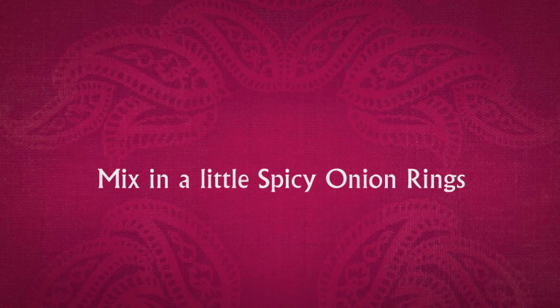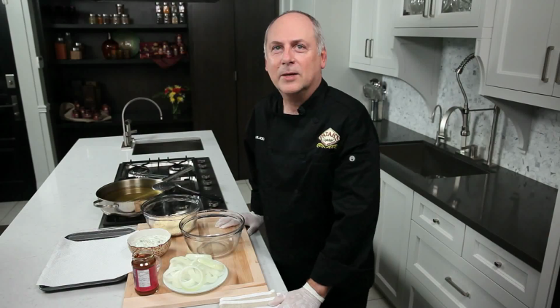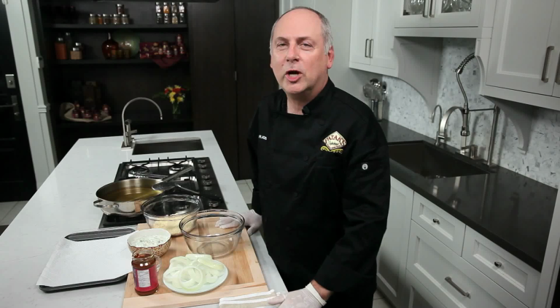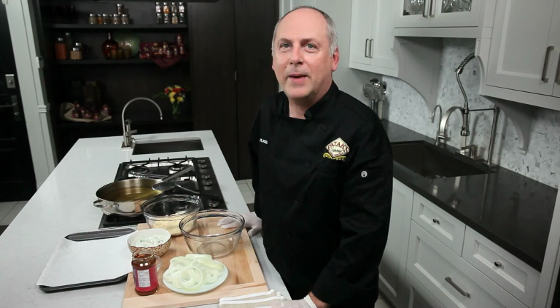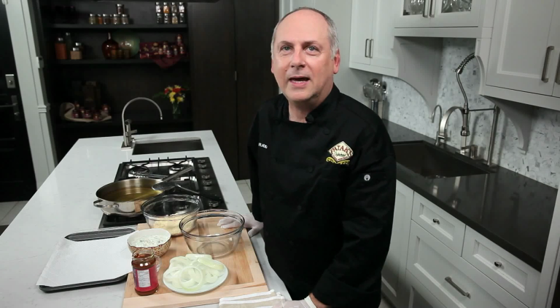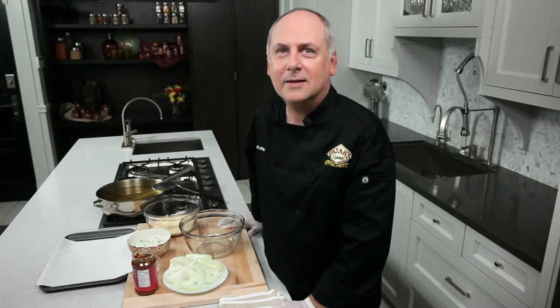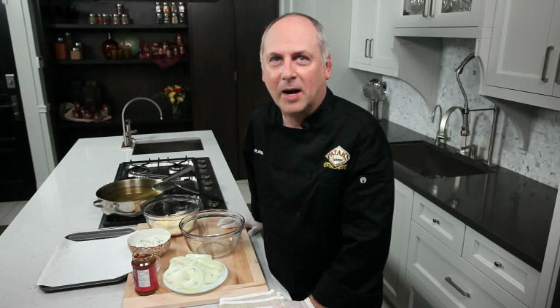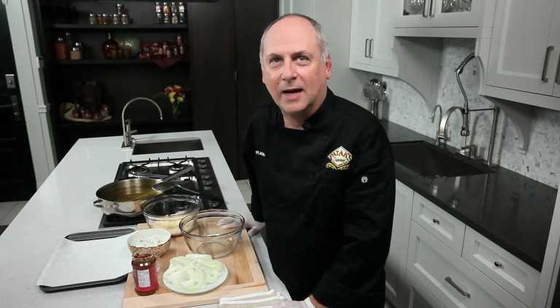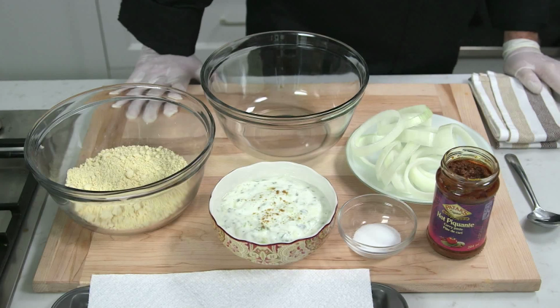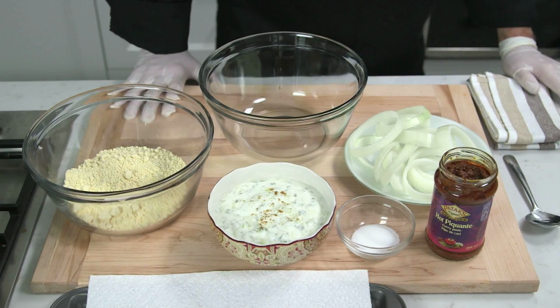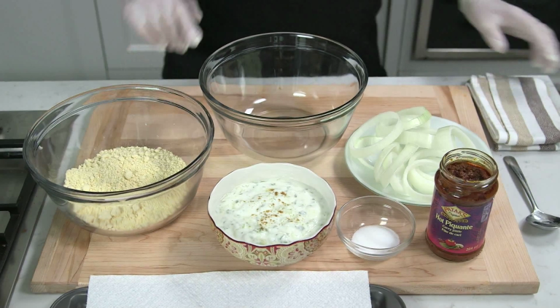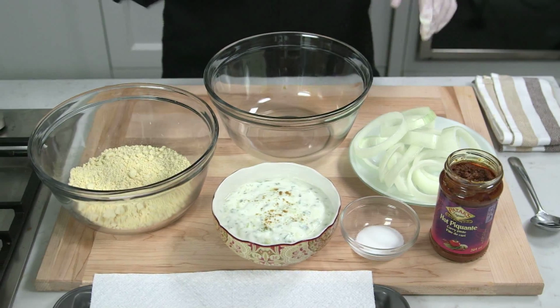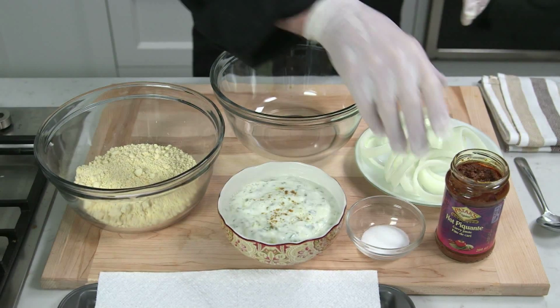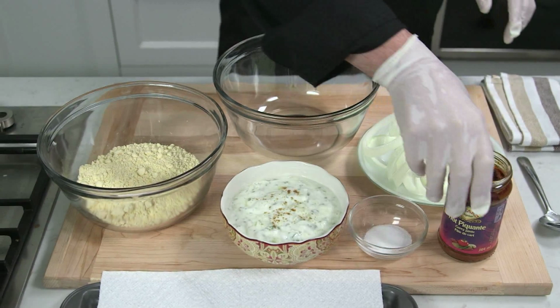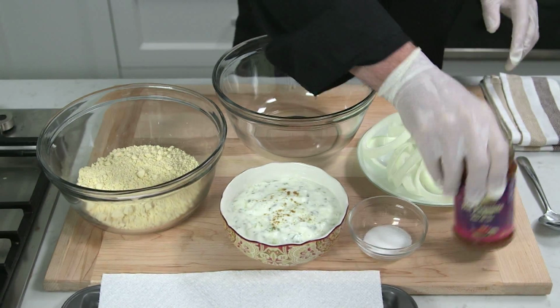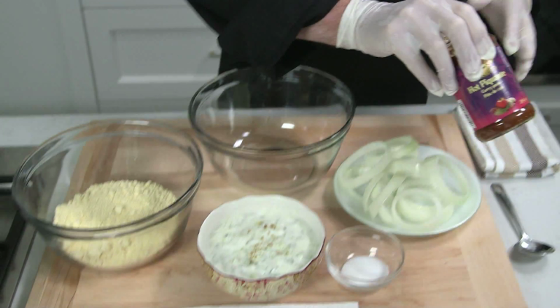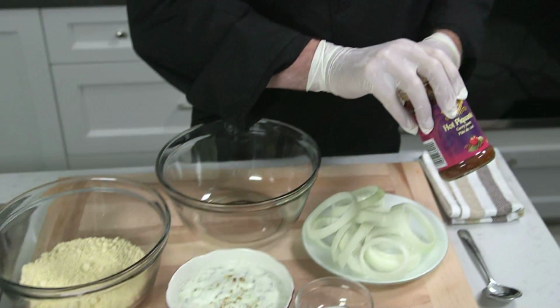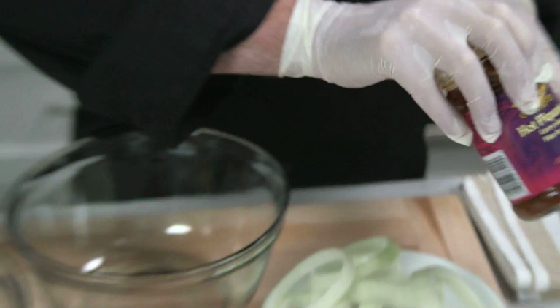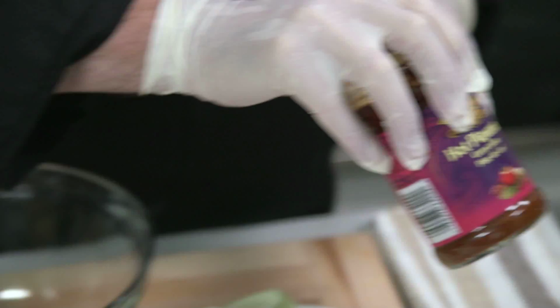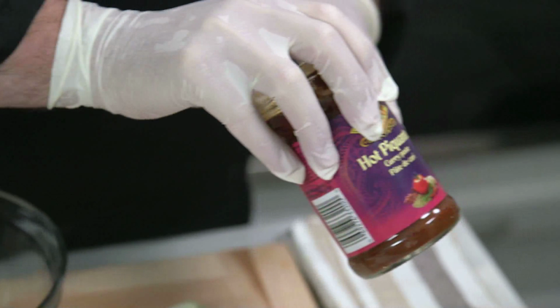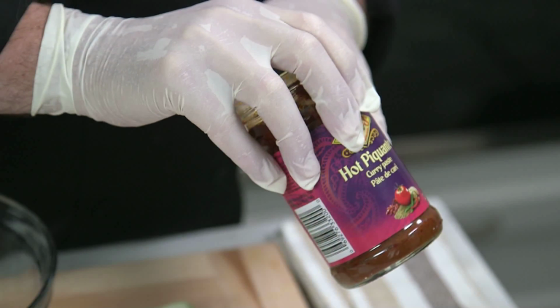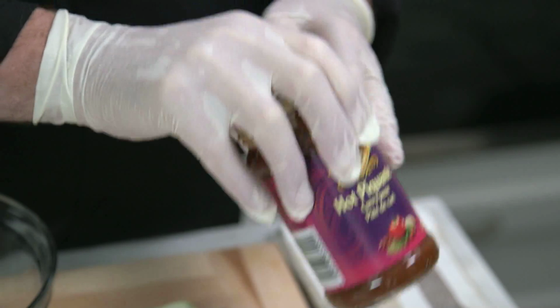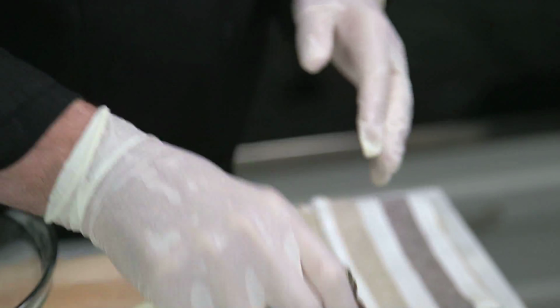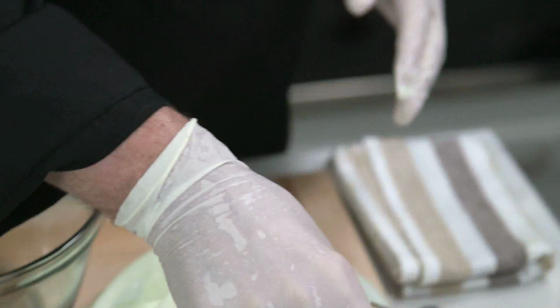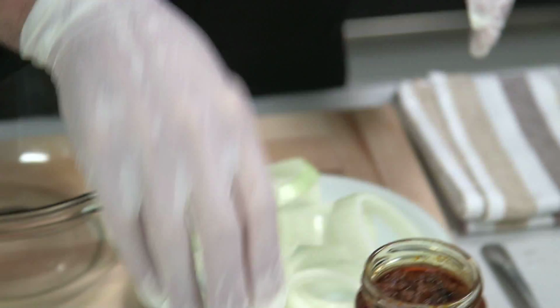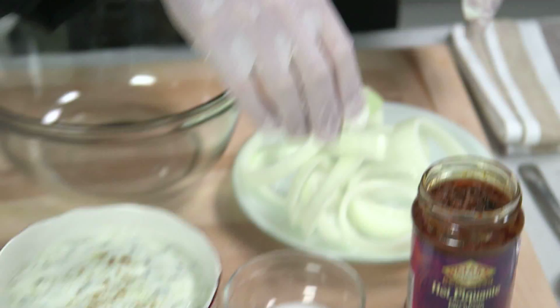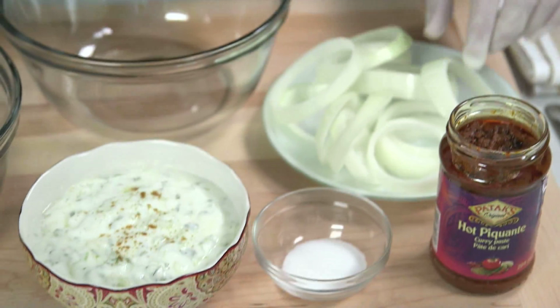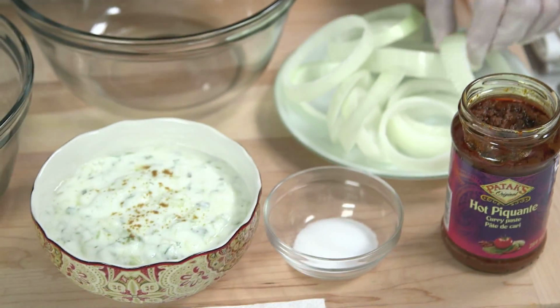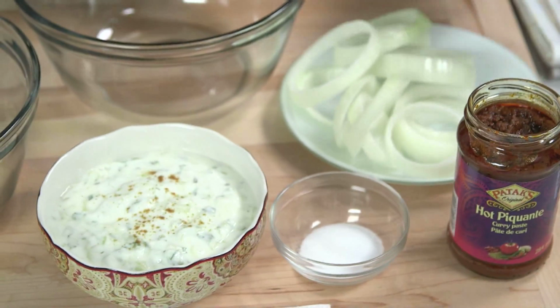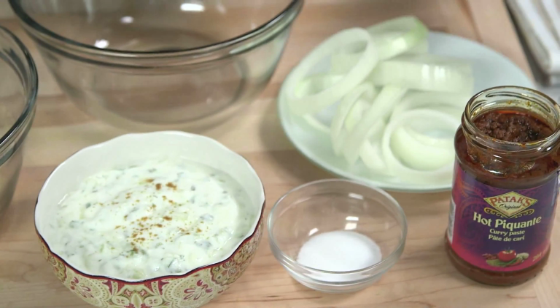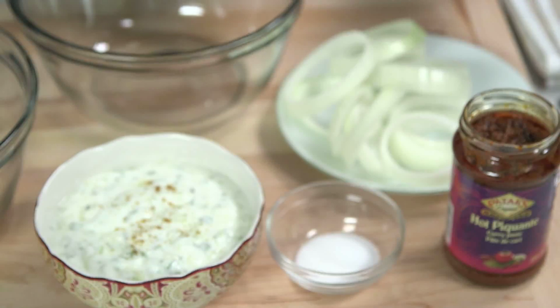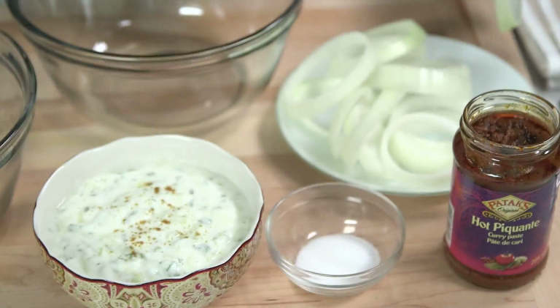I'm going to show you how to make Indian spiced onion rings. What I need is some hot curry paste, salt, and nice thick cut onion rings.